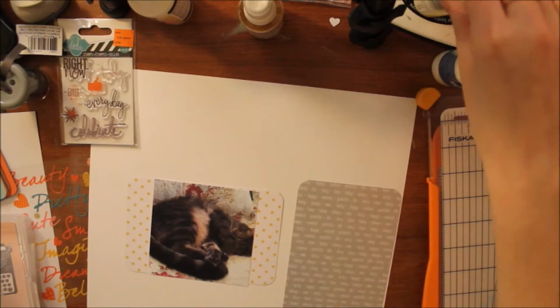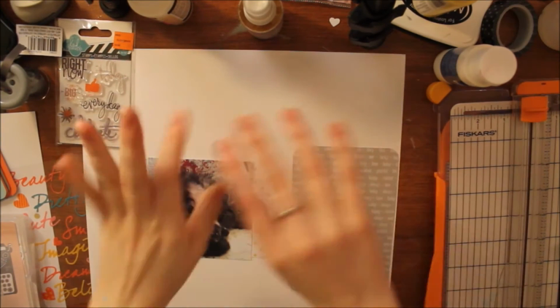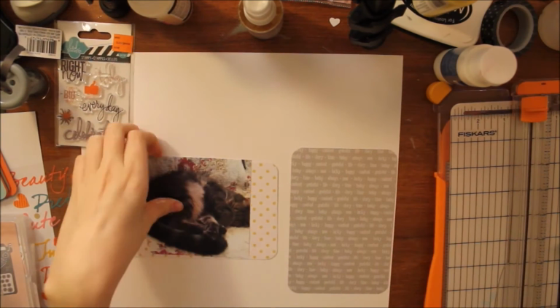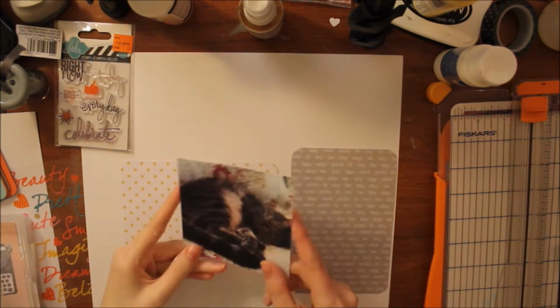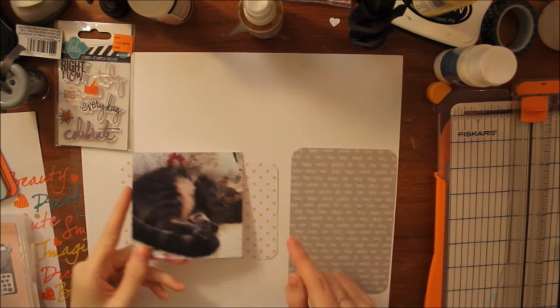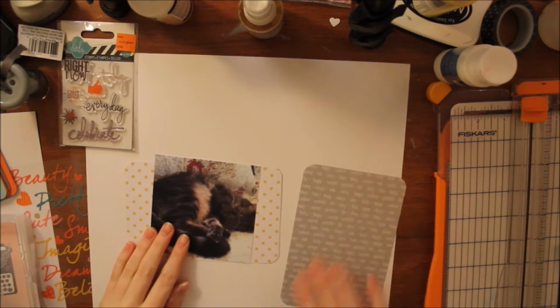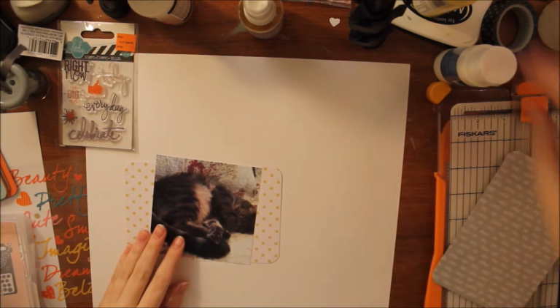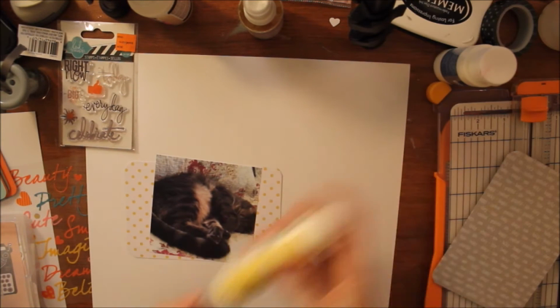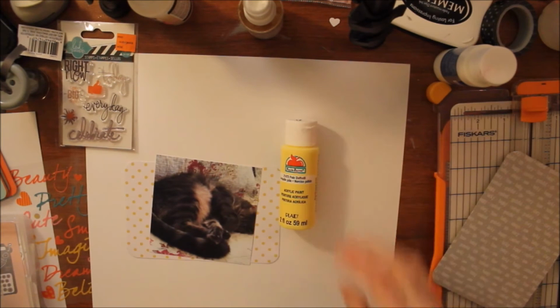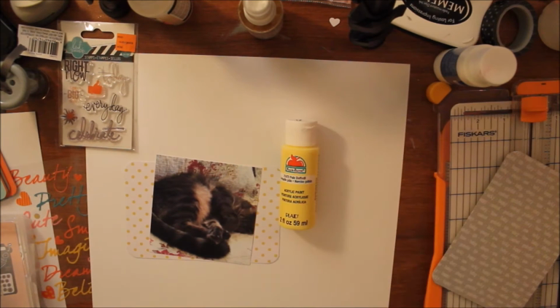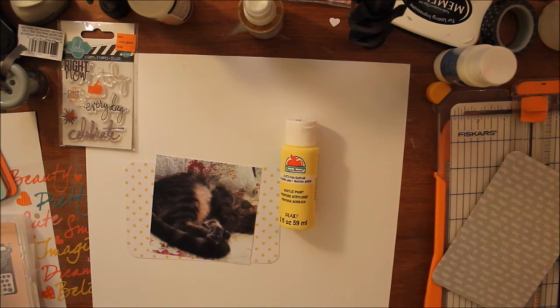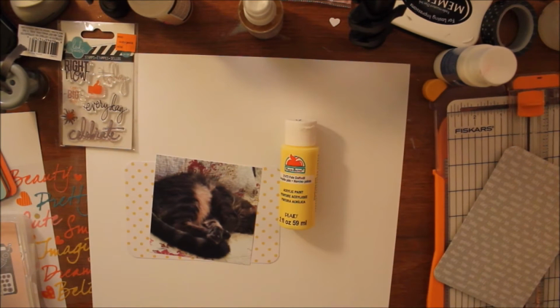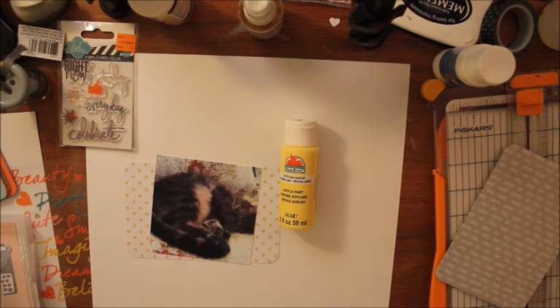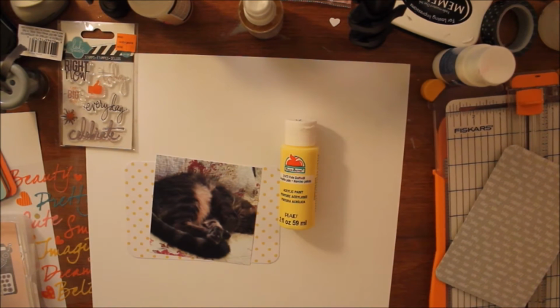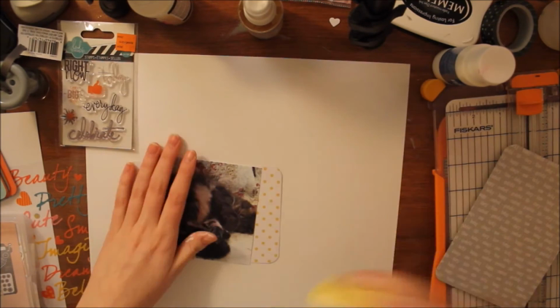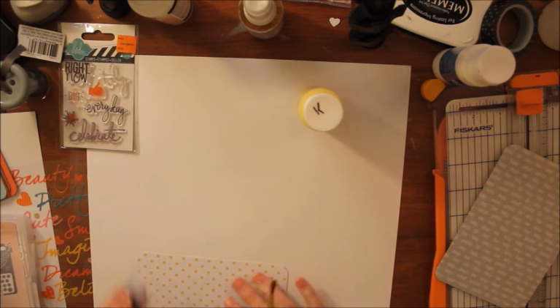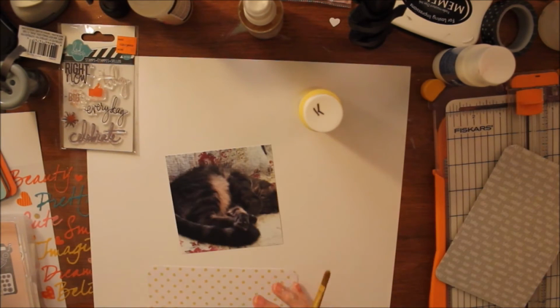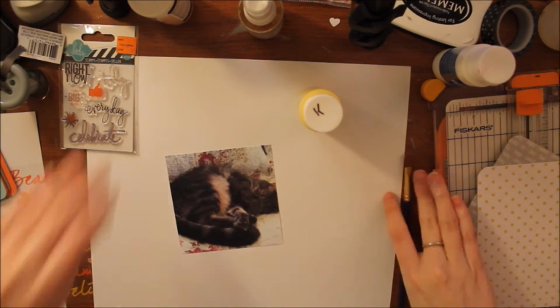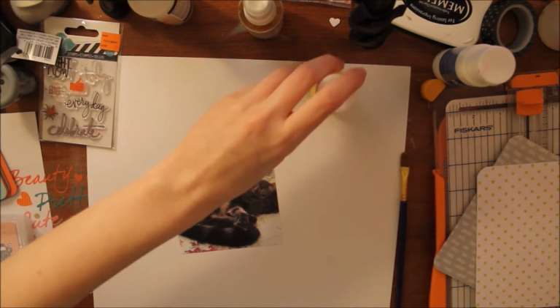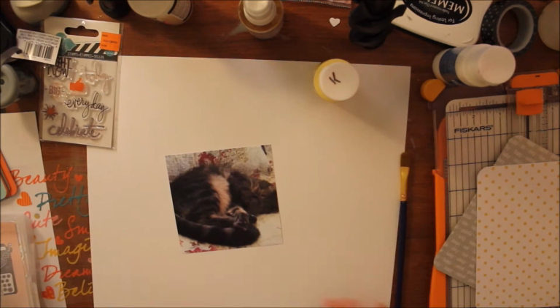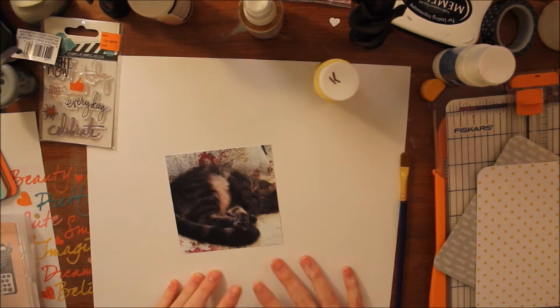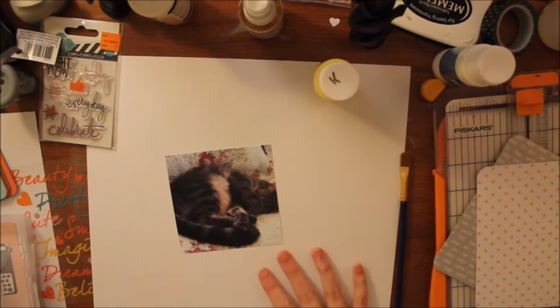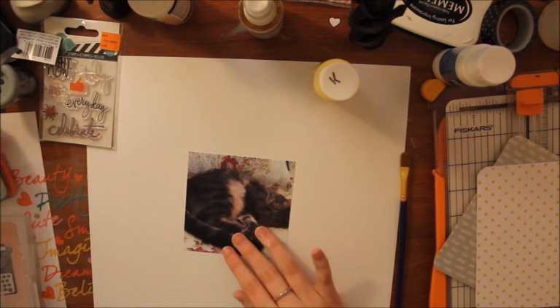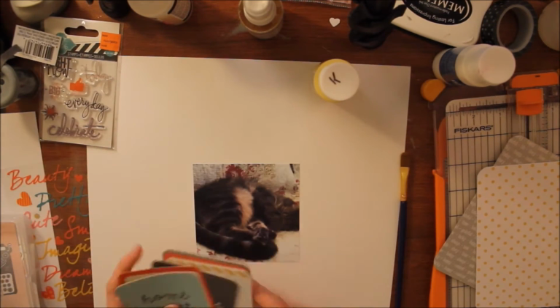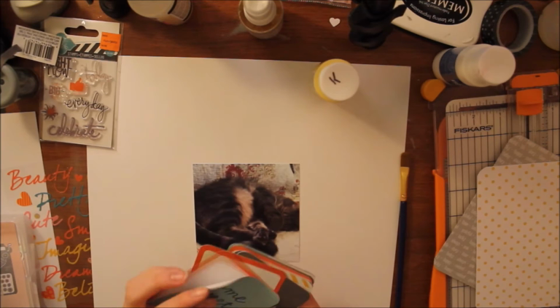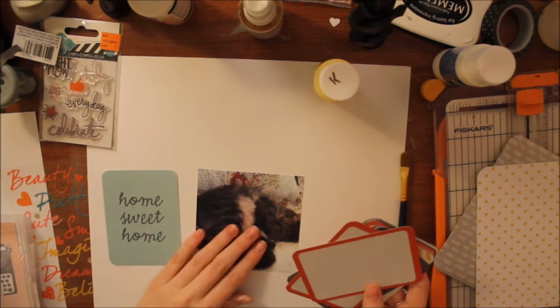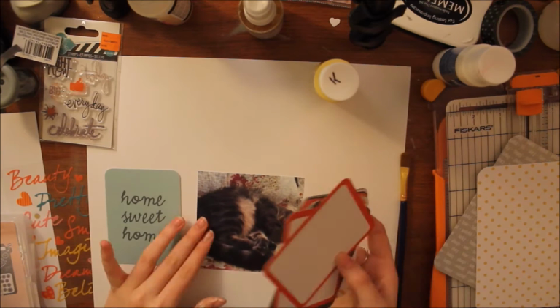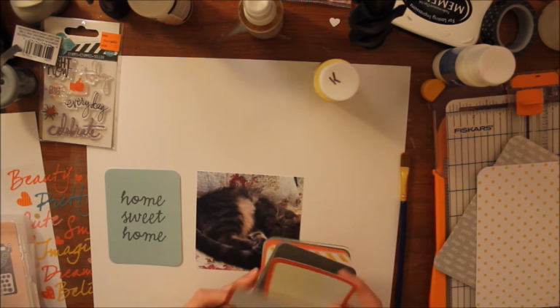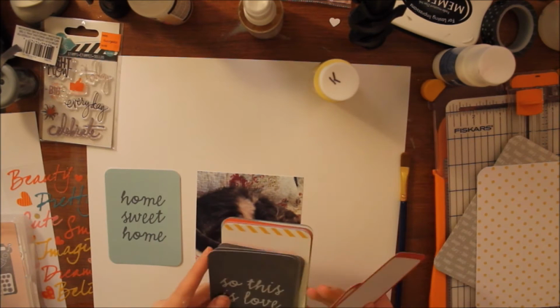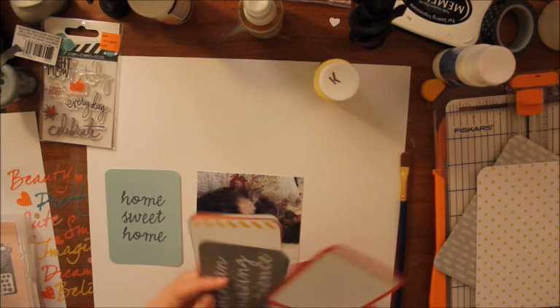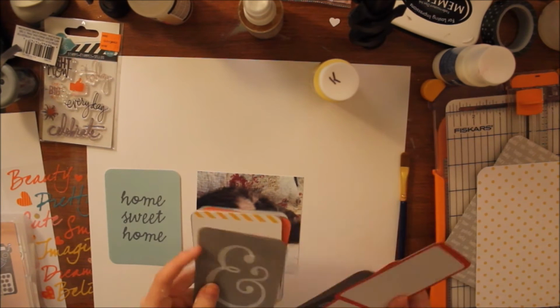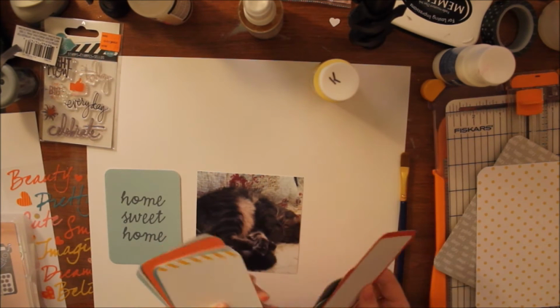Hey guys, it's Caitlin from GreatForels.com and today I have another process video using my homemade kit. If you haven't seen my process of making my homemade kit, I'll have that link down below. And I'll also have the other latest process video using my kit also linked down below.